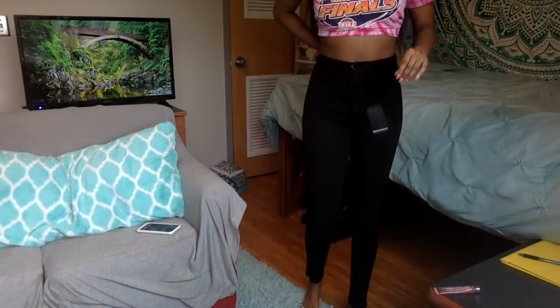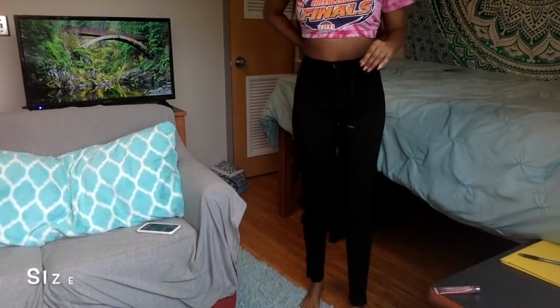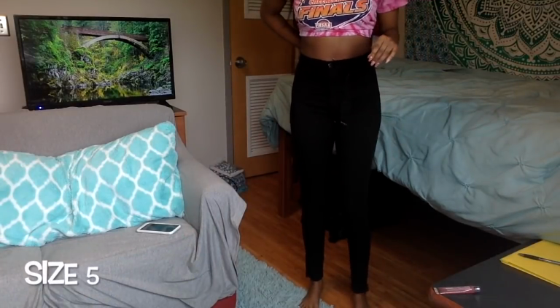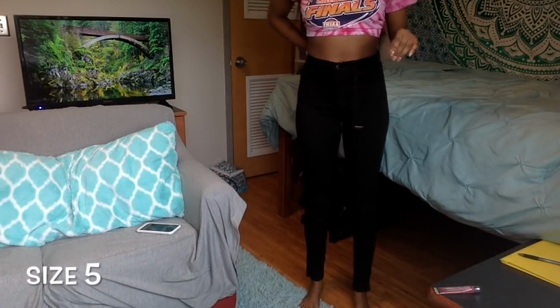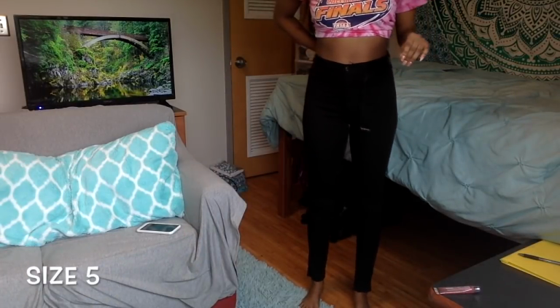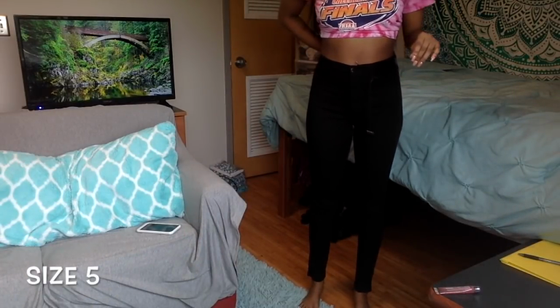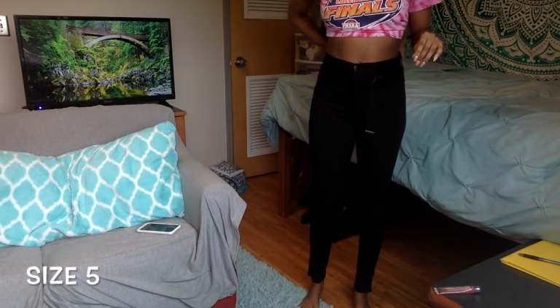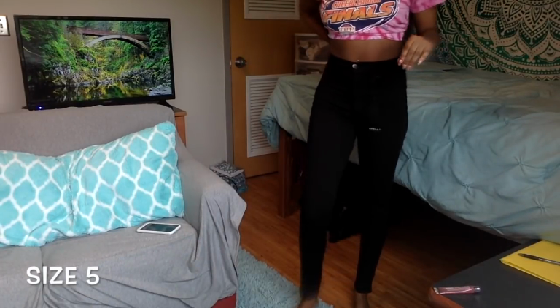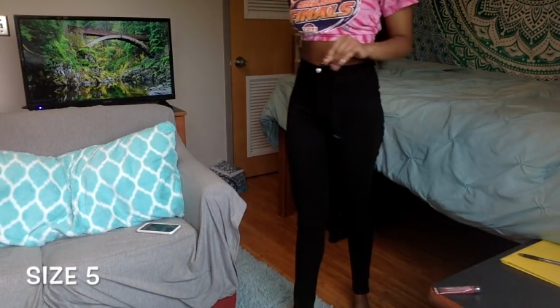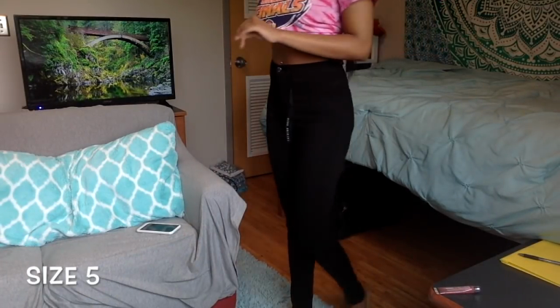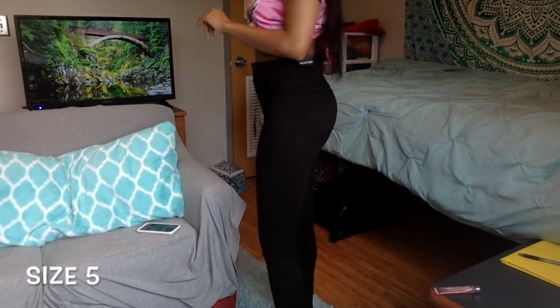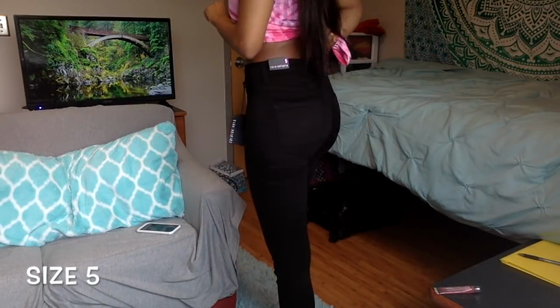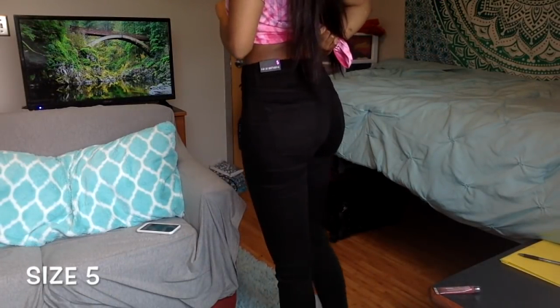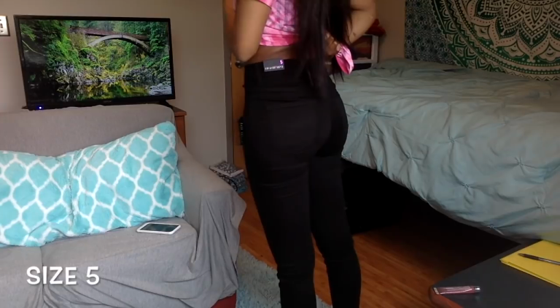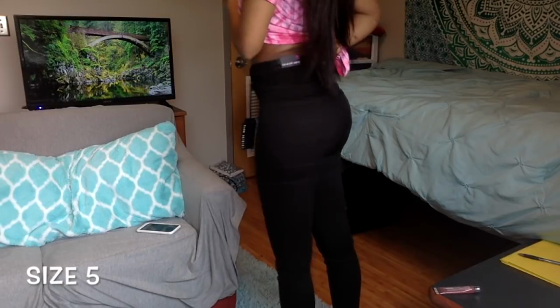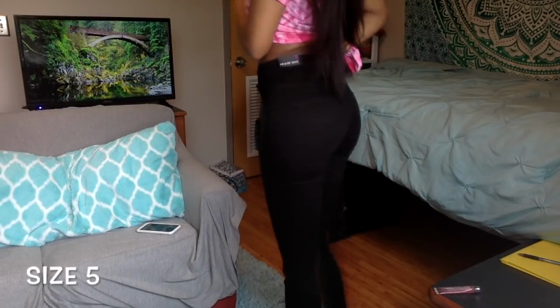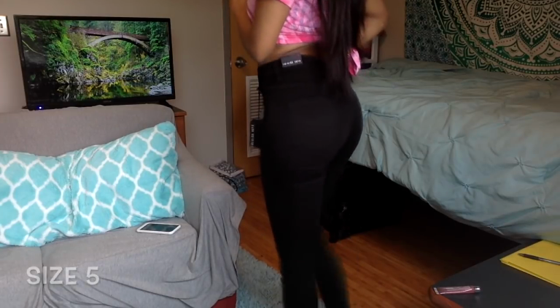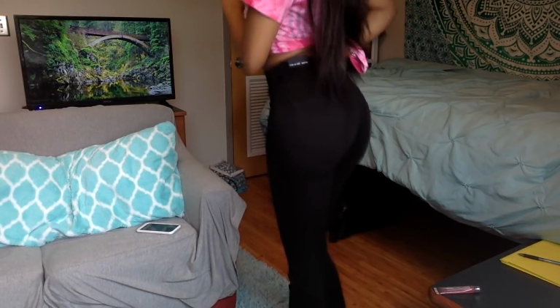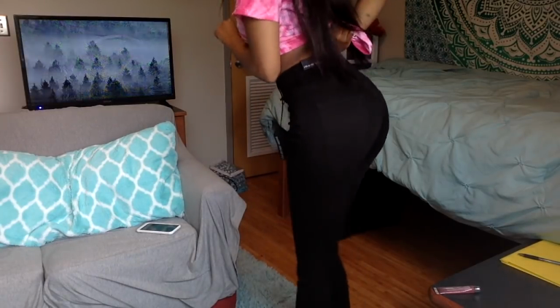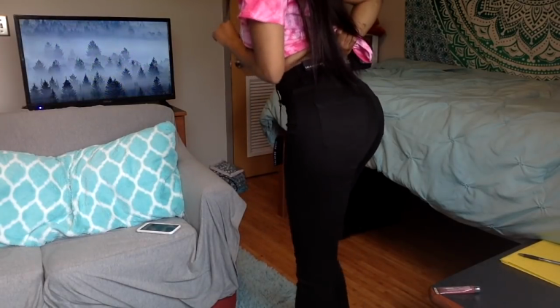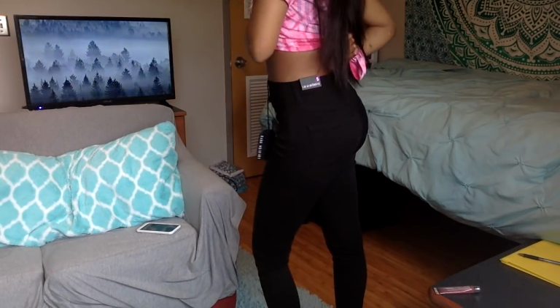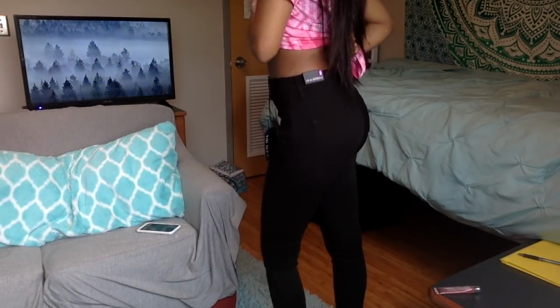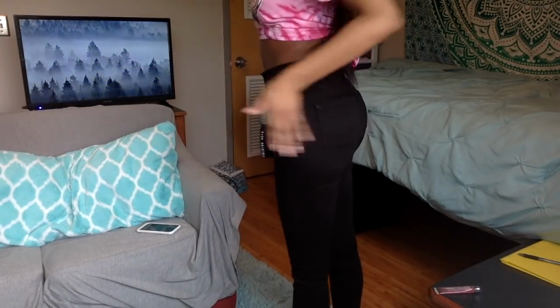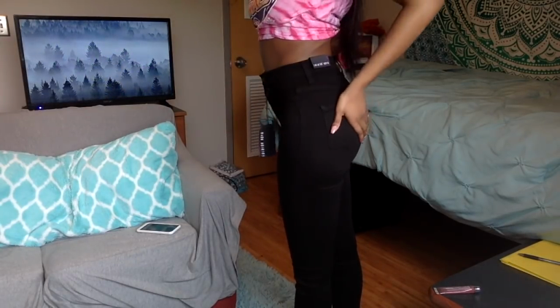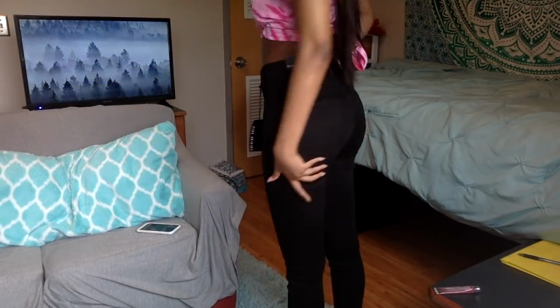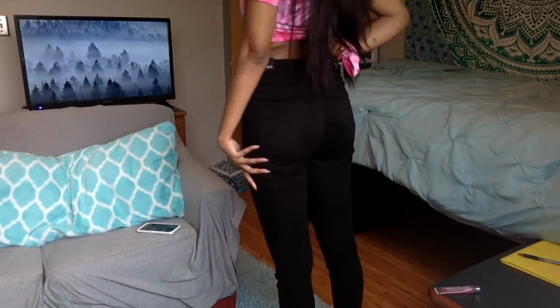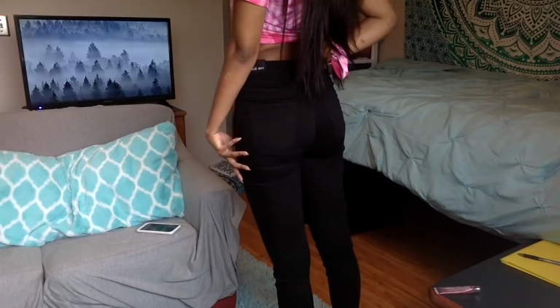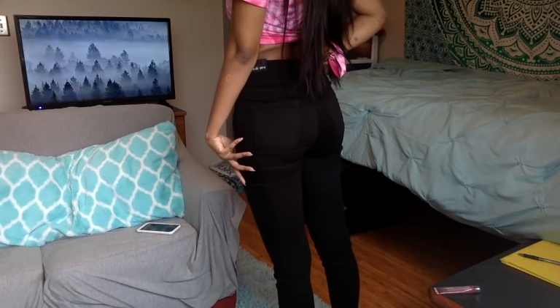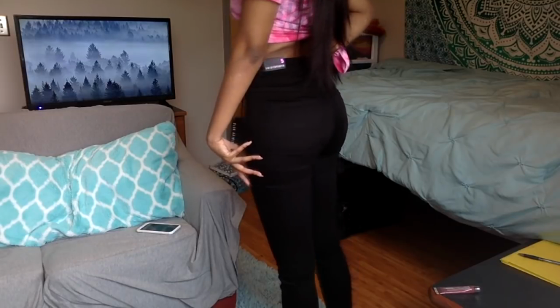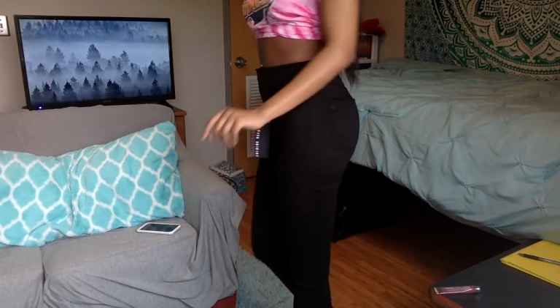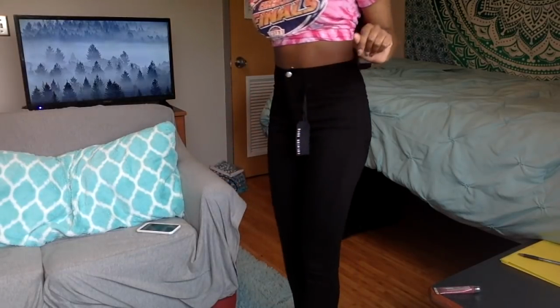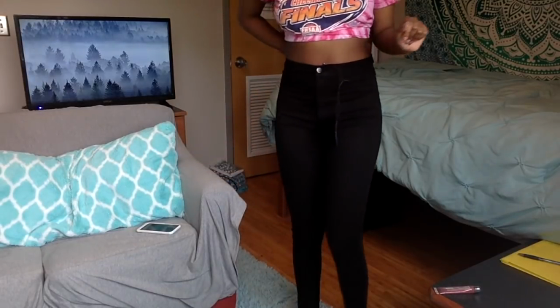So these are the black jeans. I really like them — they're a size 5. I really like how they make my butt look because I do have a little booty.